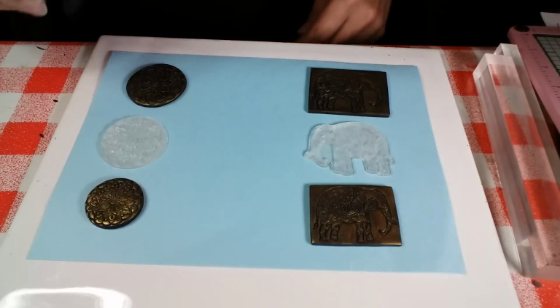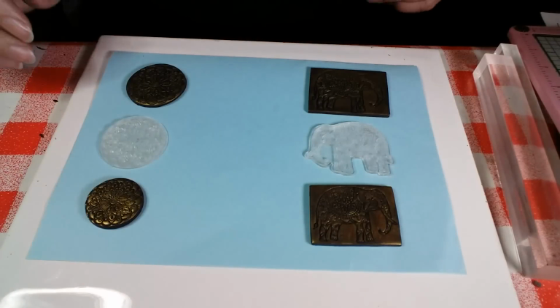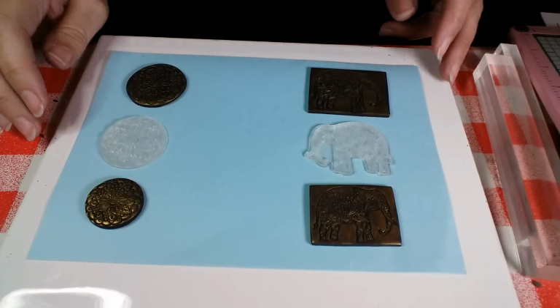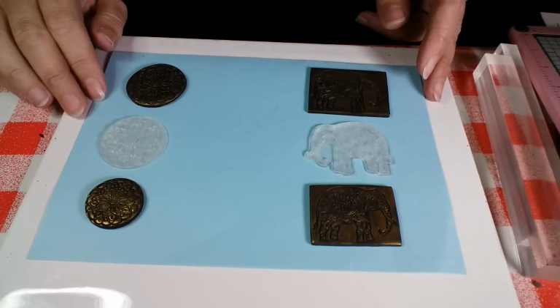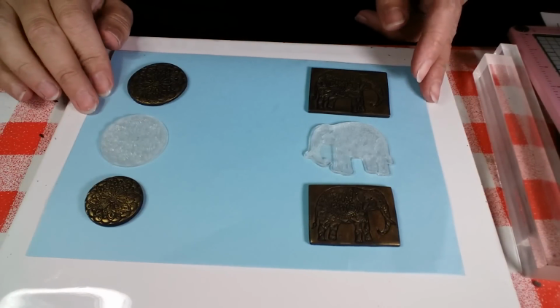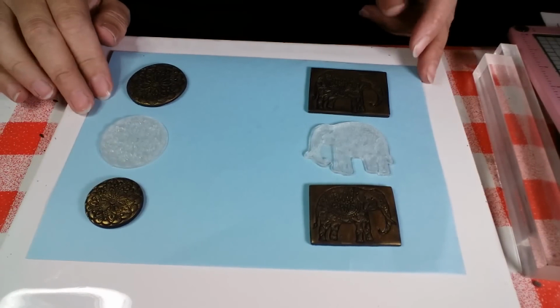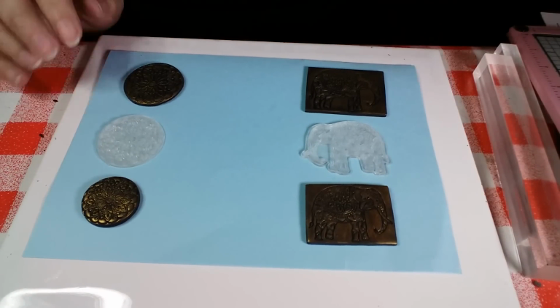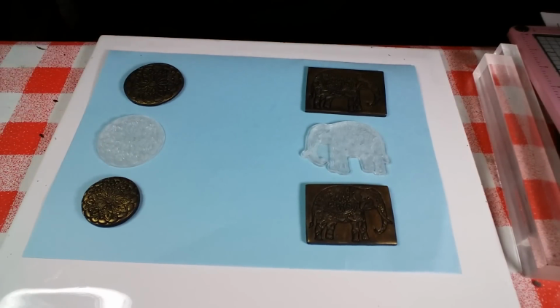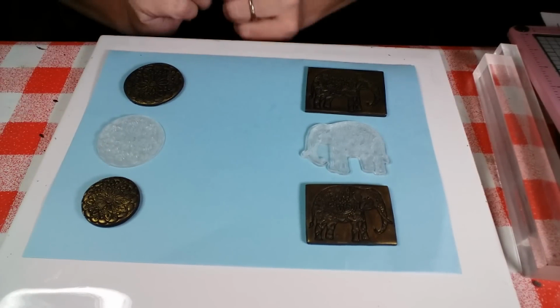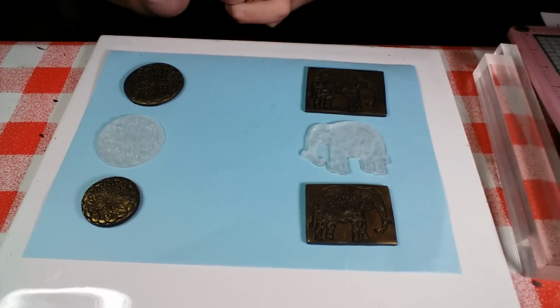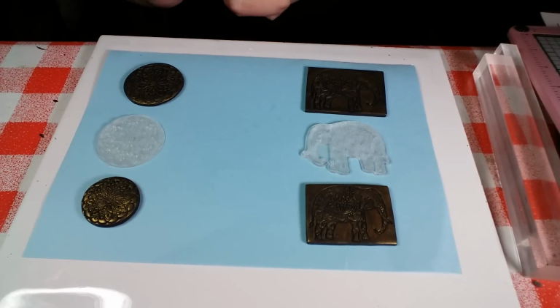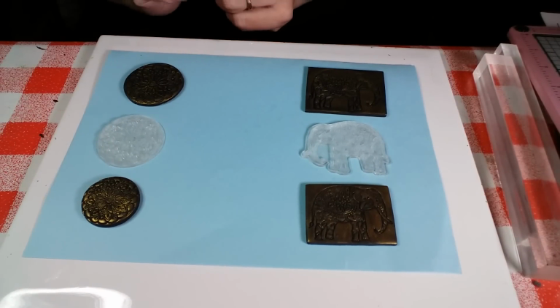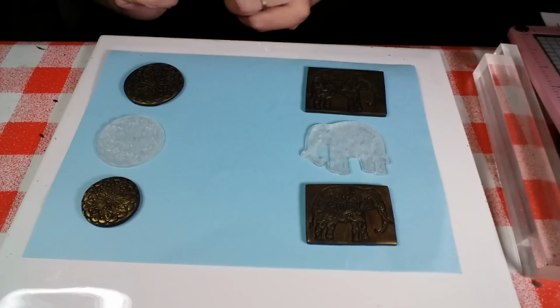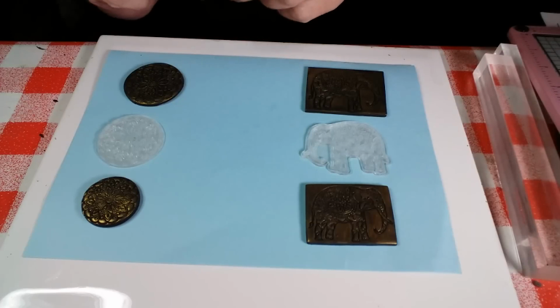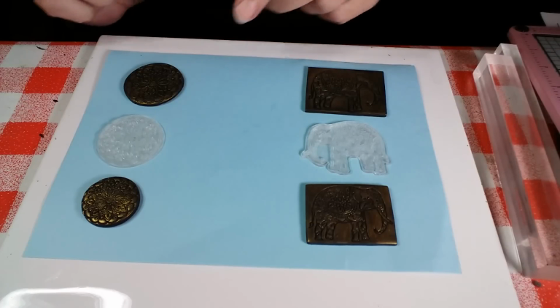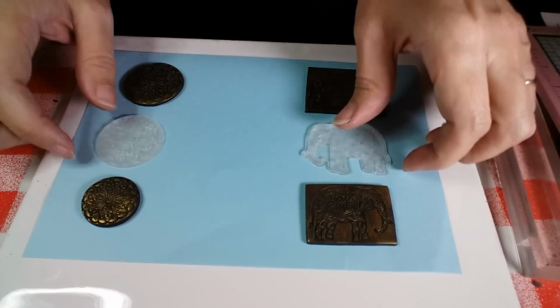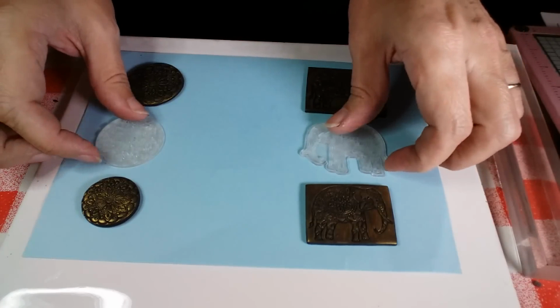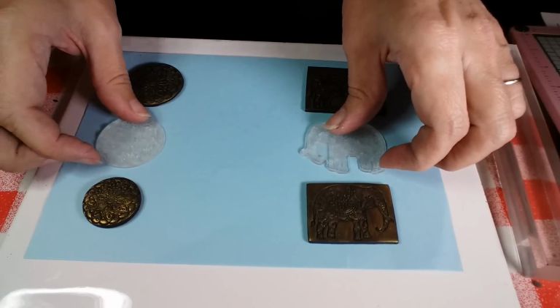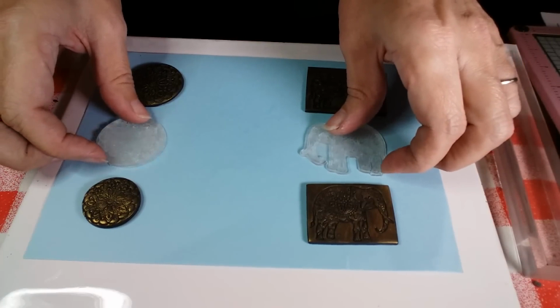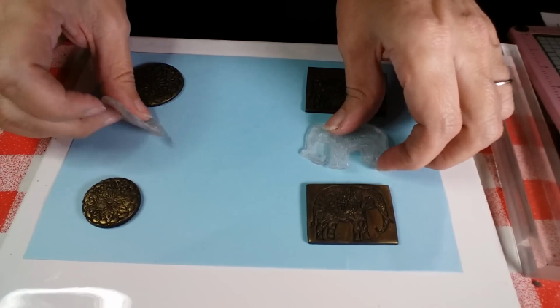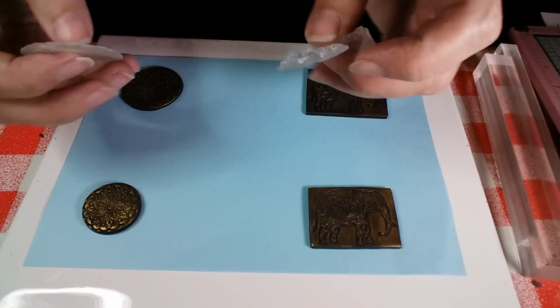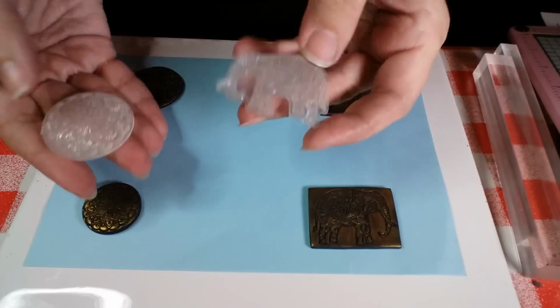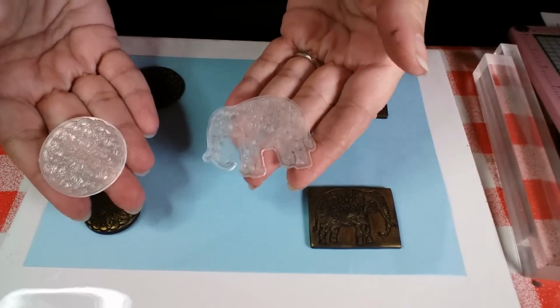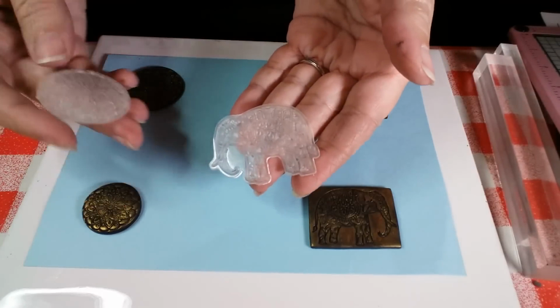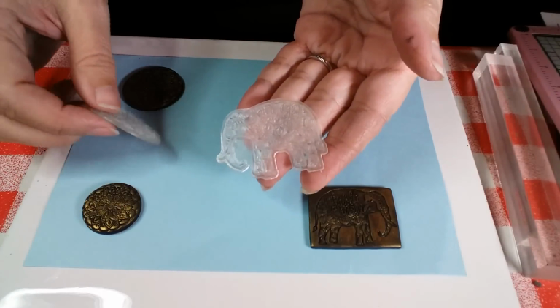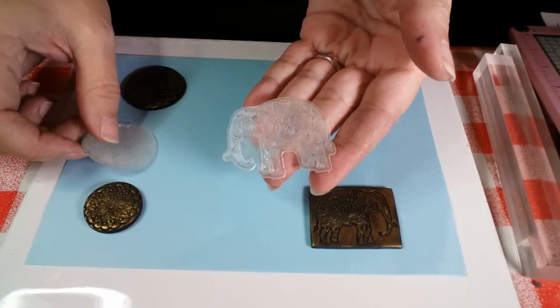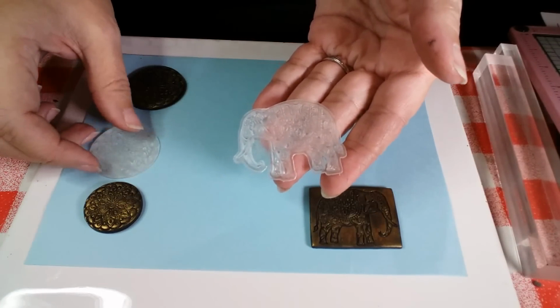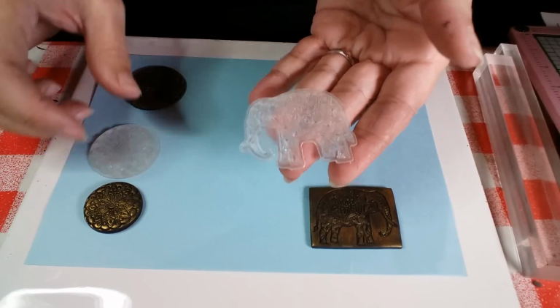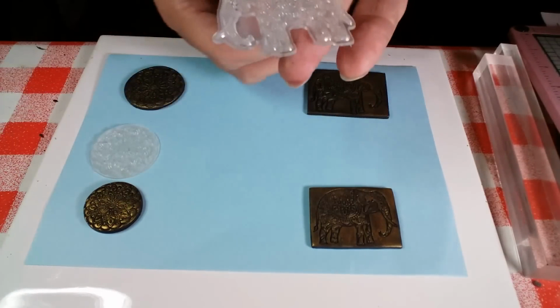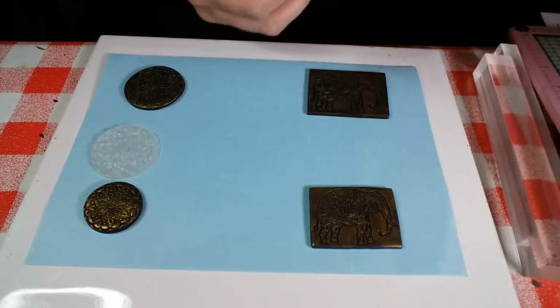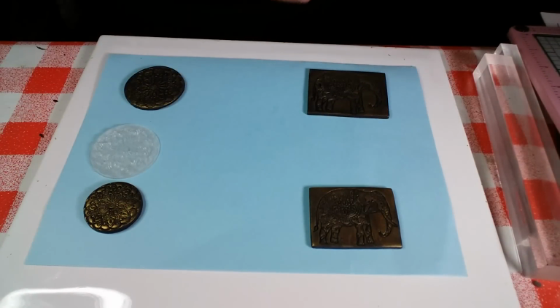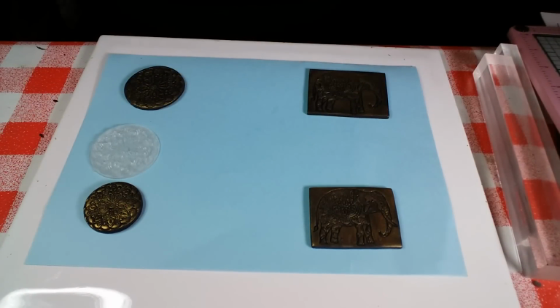Hi everybody and welcome to my Unruly Housewife channel. Today I'm going to show you how to get more use out of your rubber stamps. We all love rubber stamps in the community, in the polymer clay community, don't we?